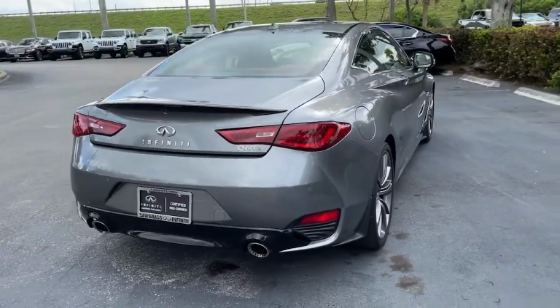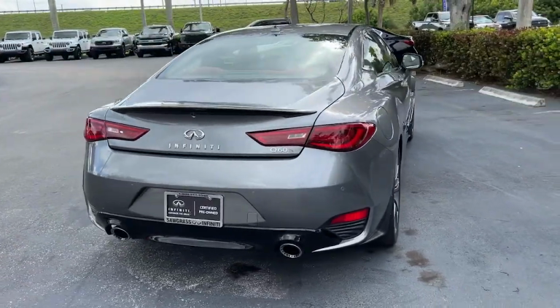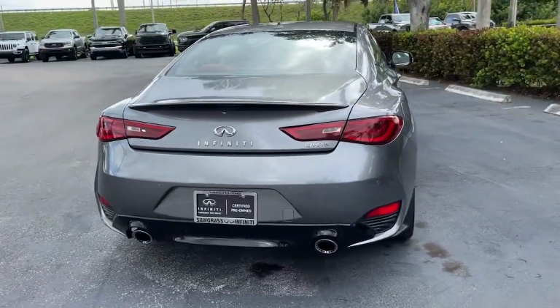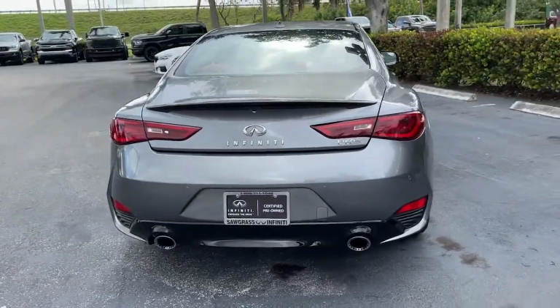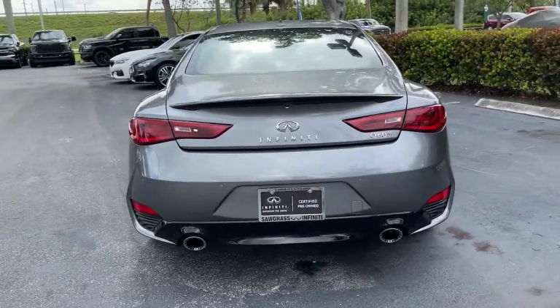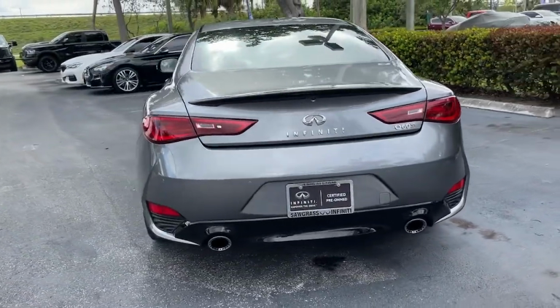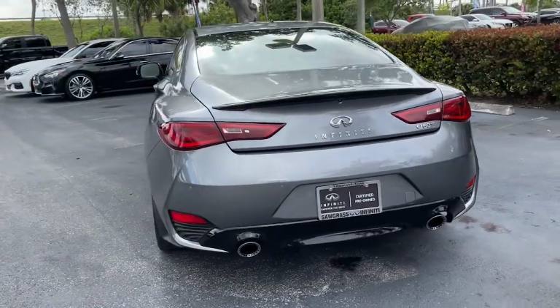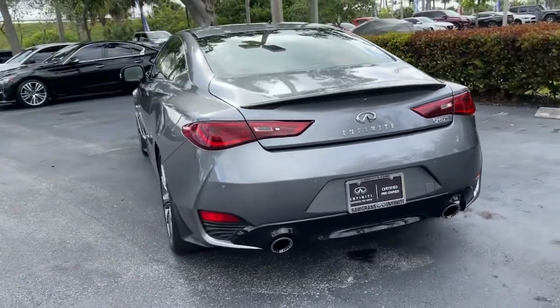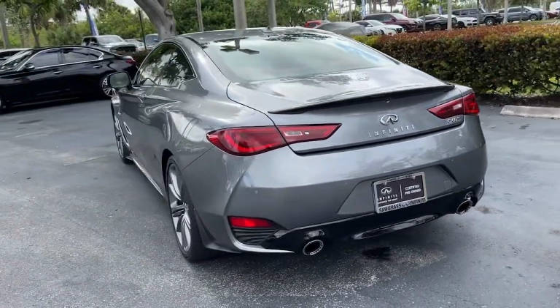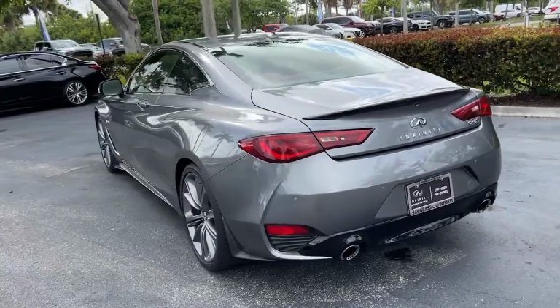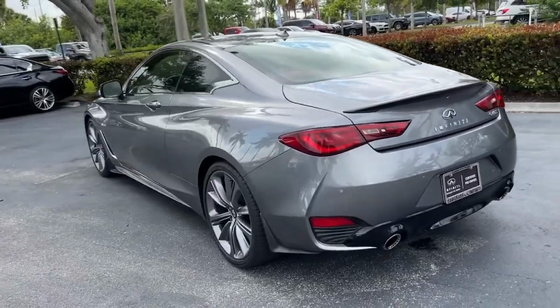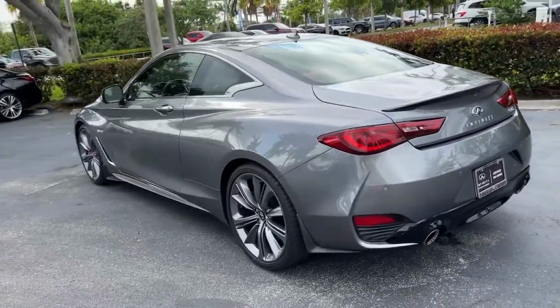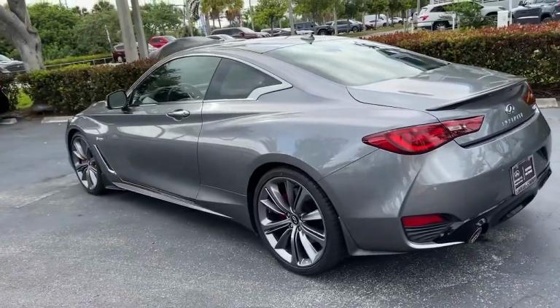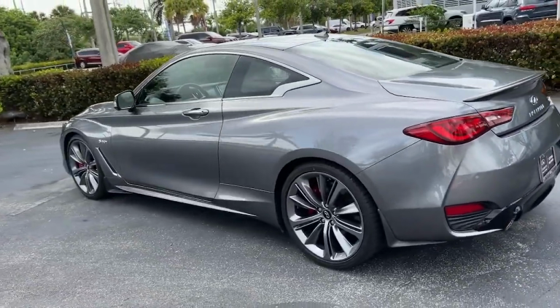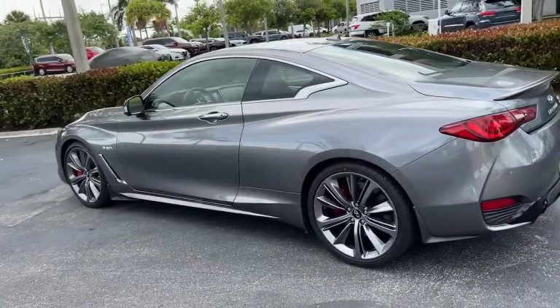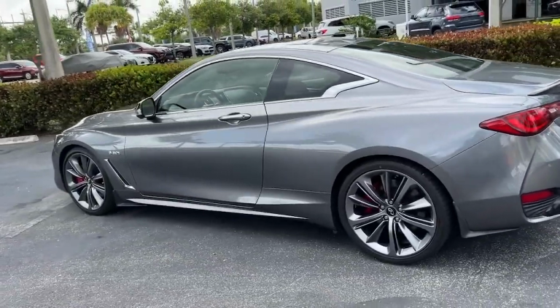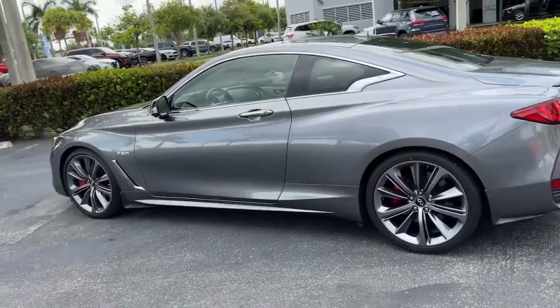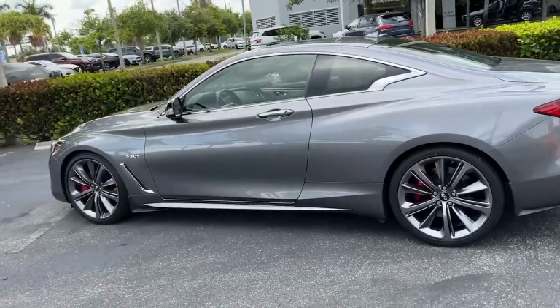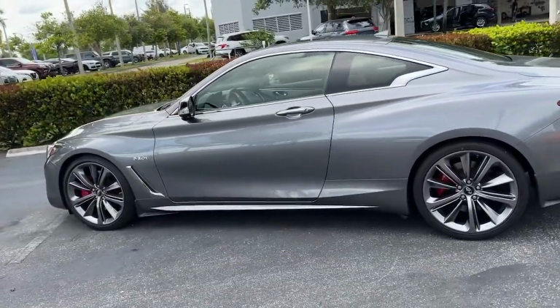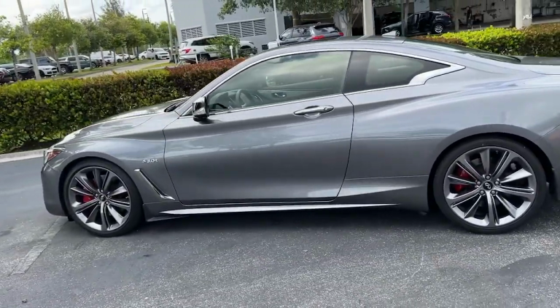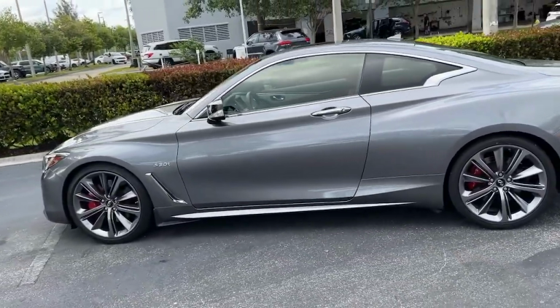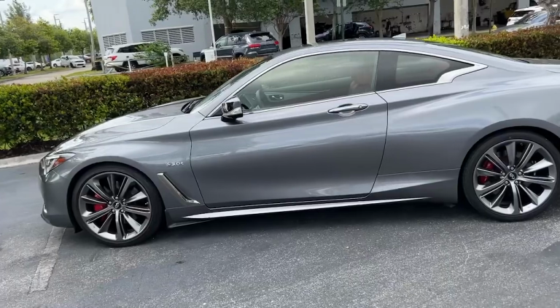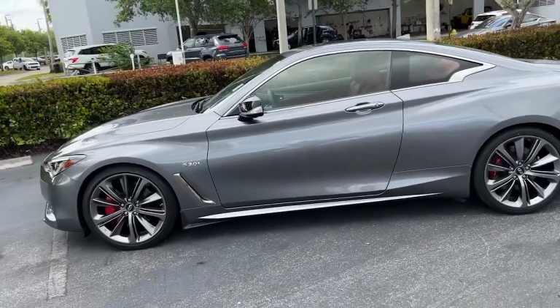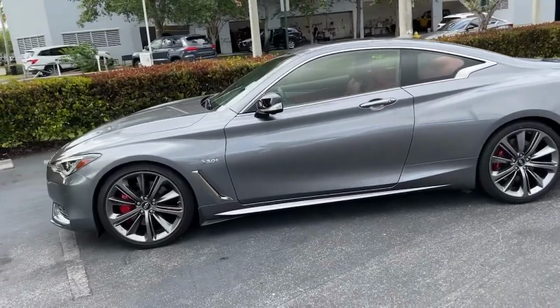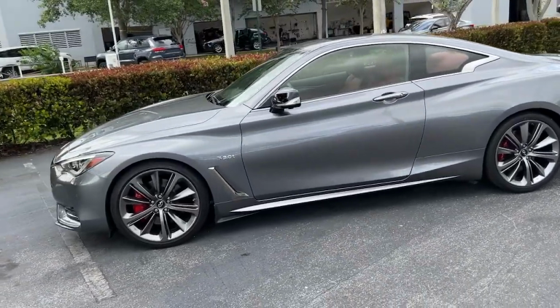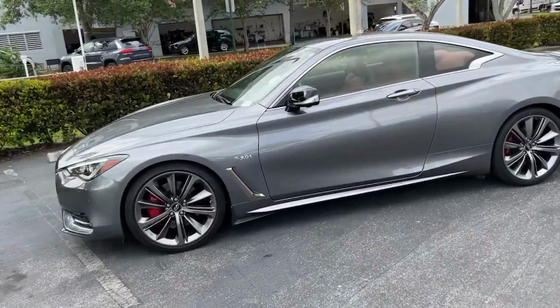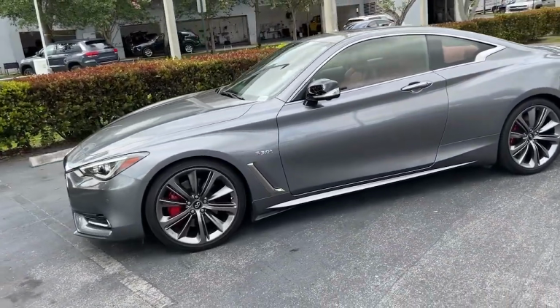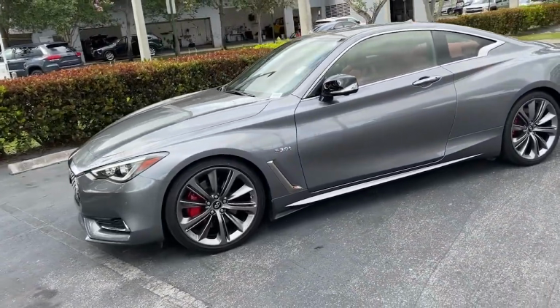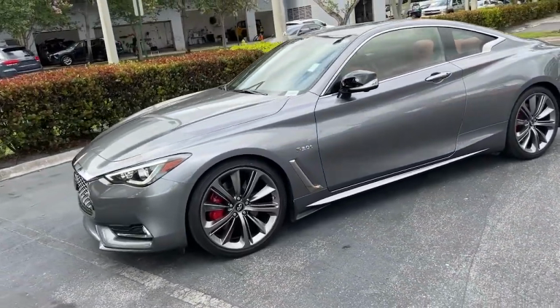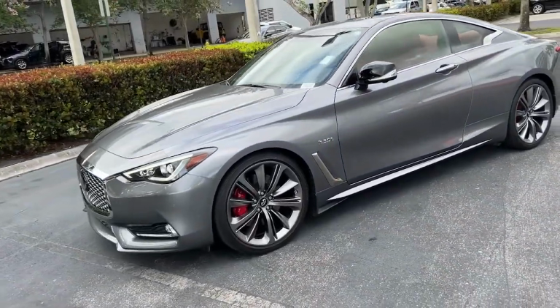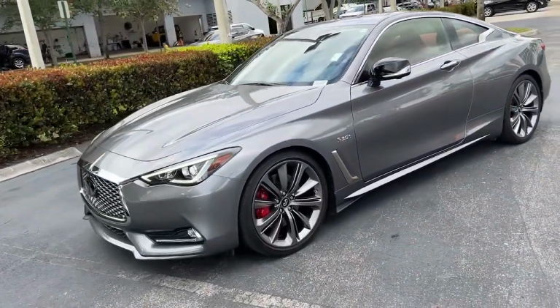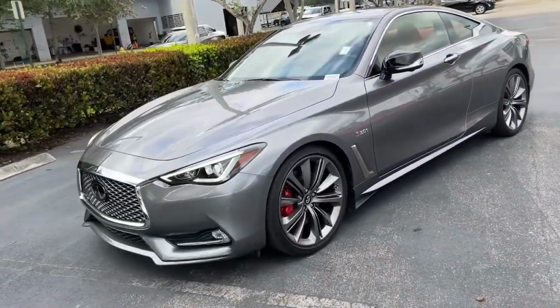Here's an elegant Q60 that's loaded with features to elevate your driving pleasure. From its seductive style to its refined interior and velvety smooth power, this surprisingly affordable luxury sport coupe inspires and delights.